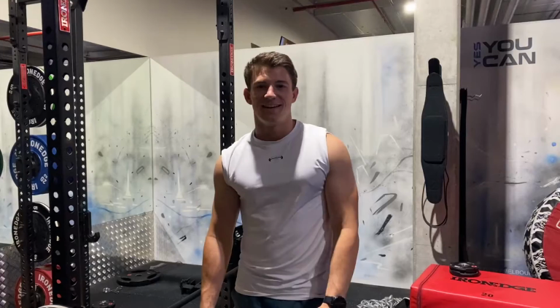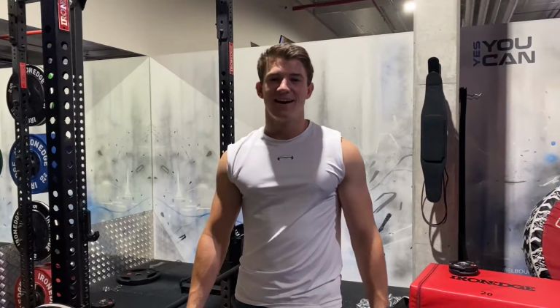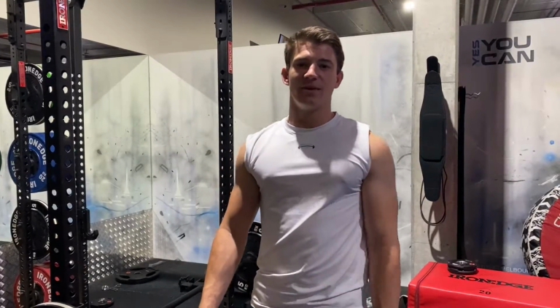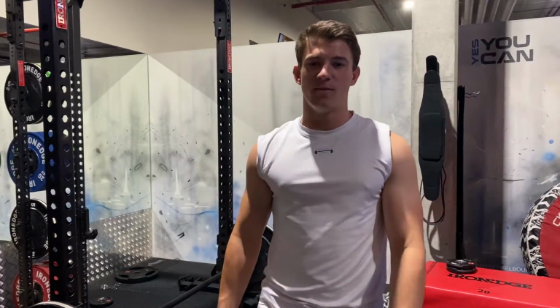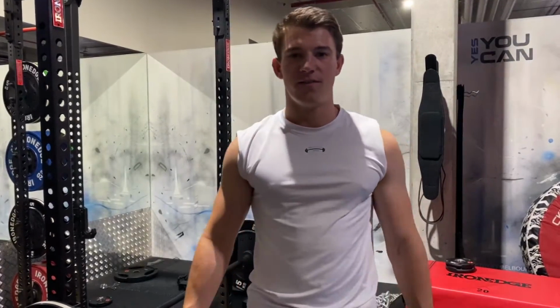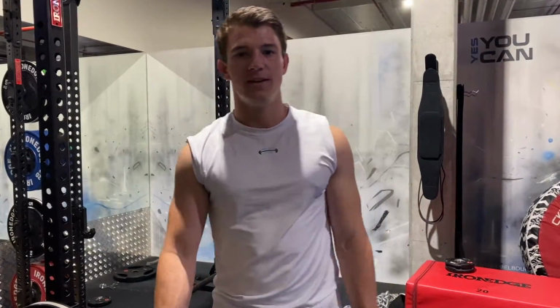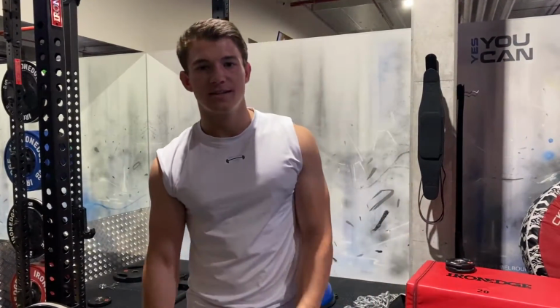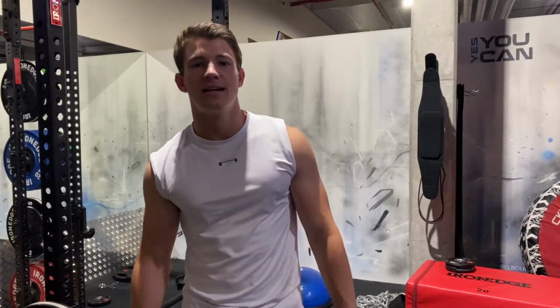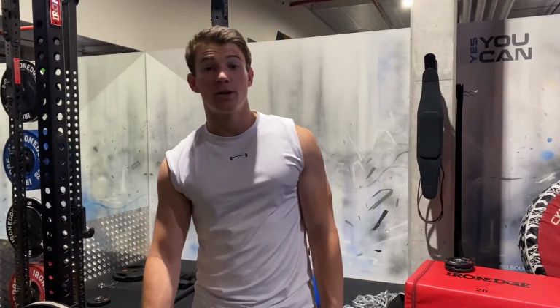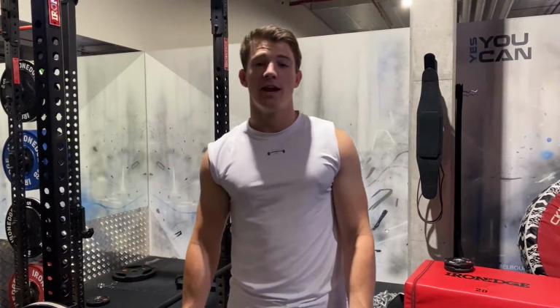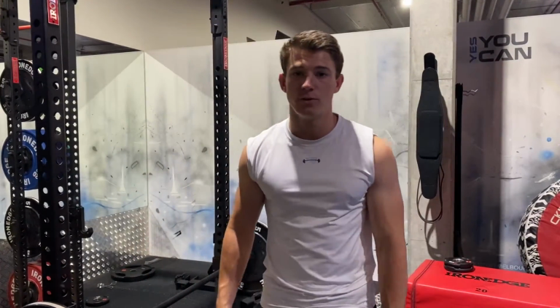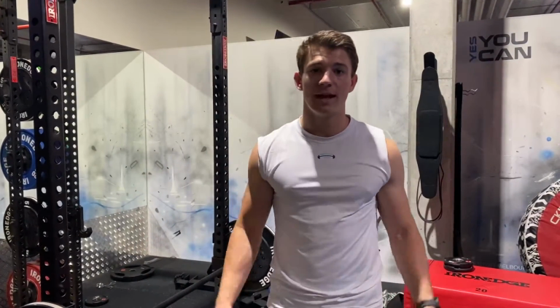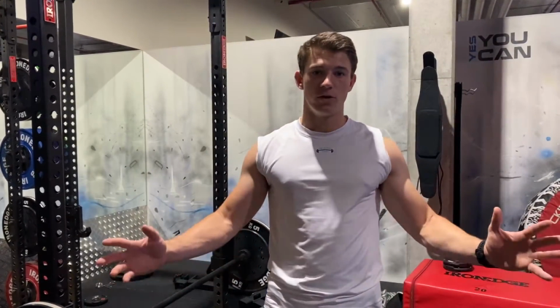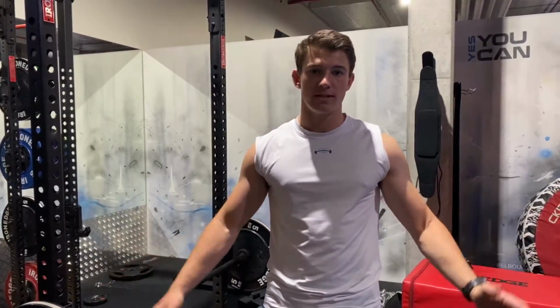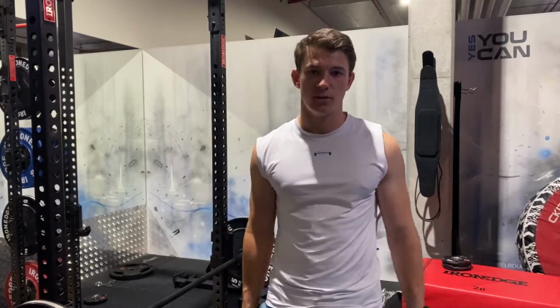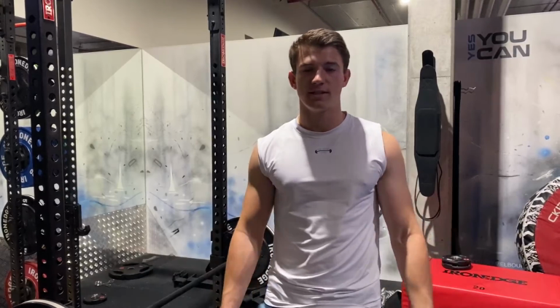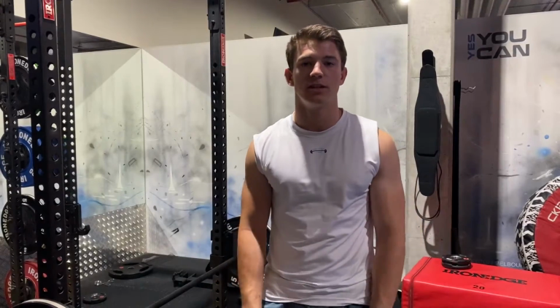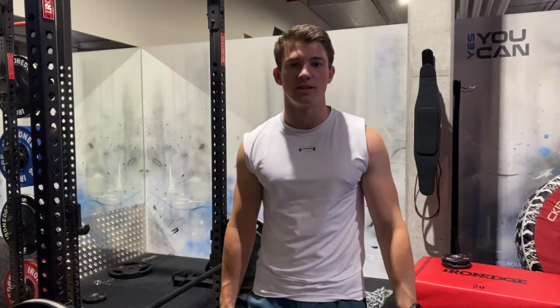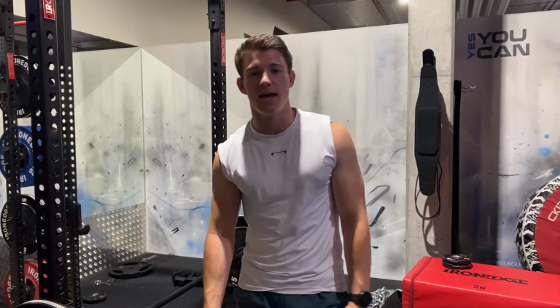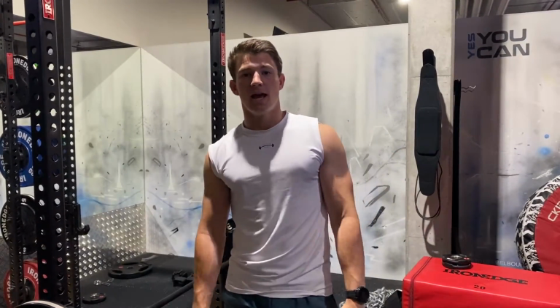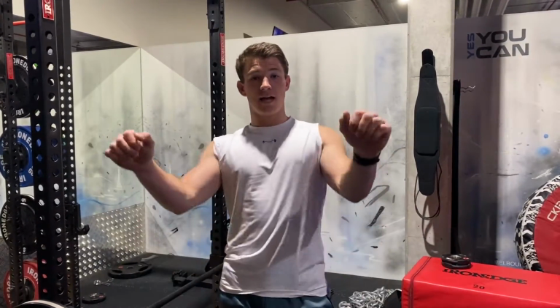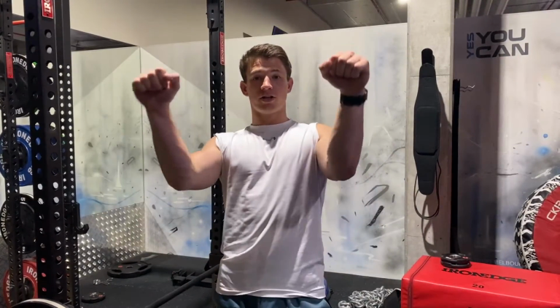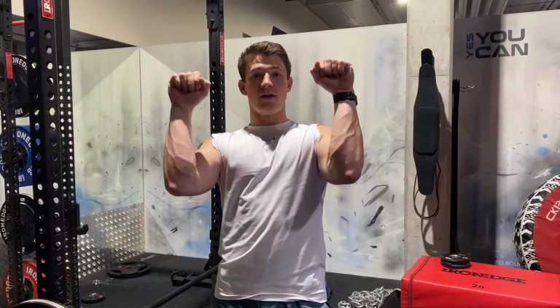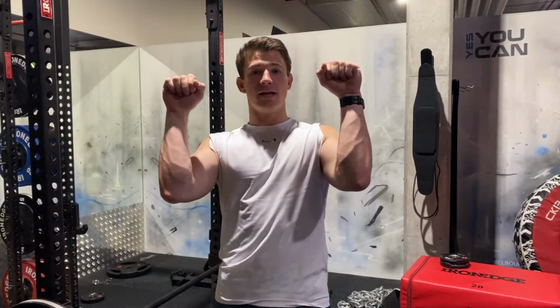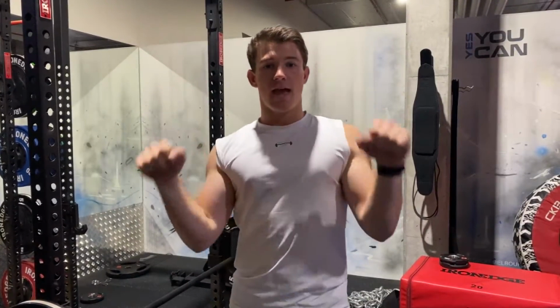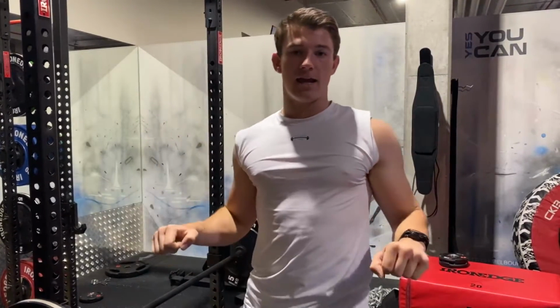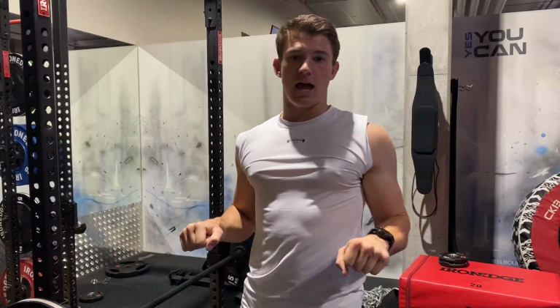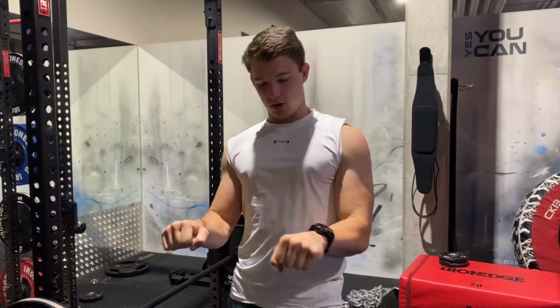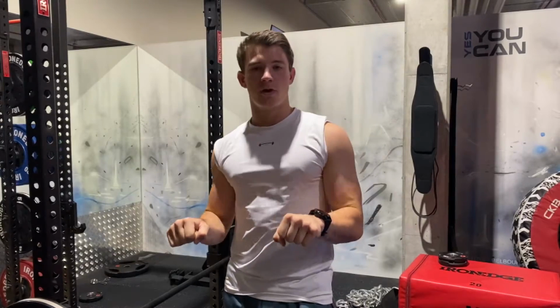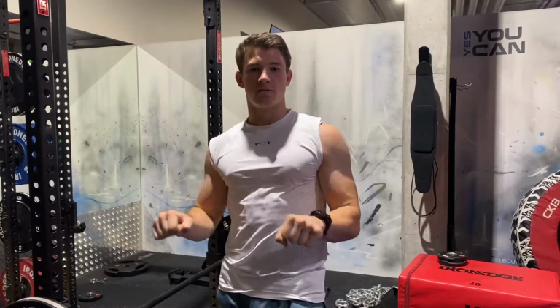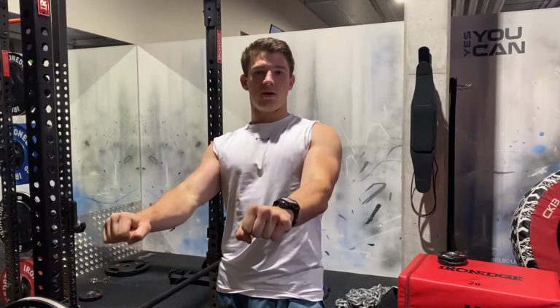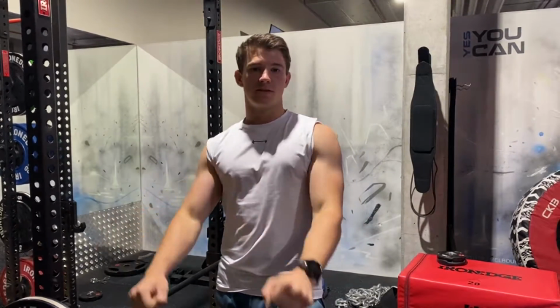G'day guys, Louis here from 9to5 Fitness. Today I'm going to show you how to do a California press, which is essentially just a skull crusher on the negative and a close grip bench press on the positive.